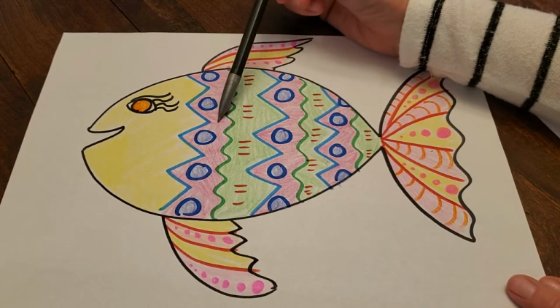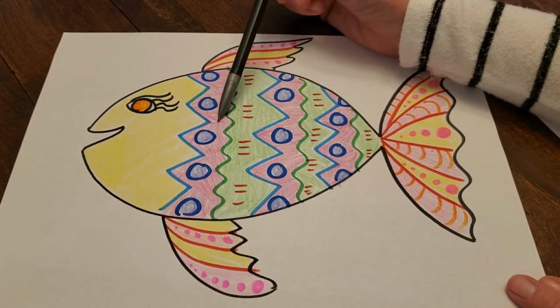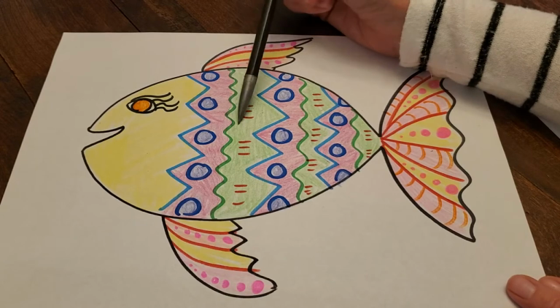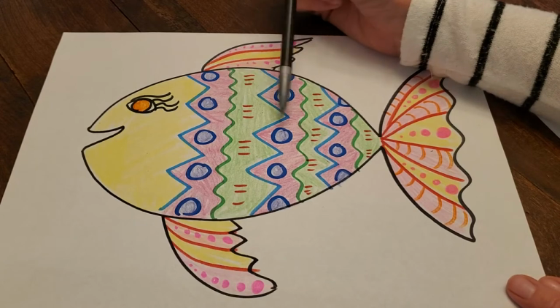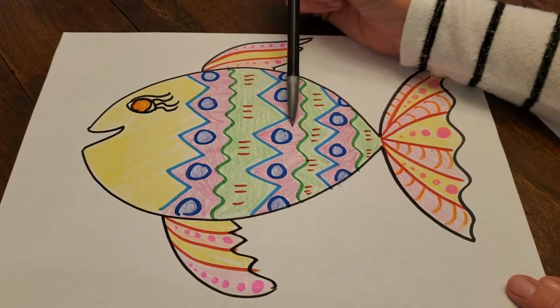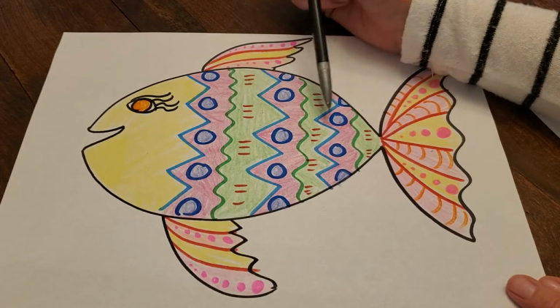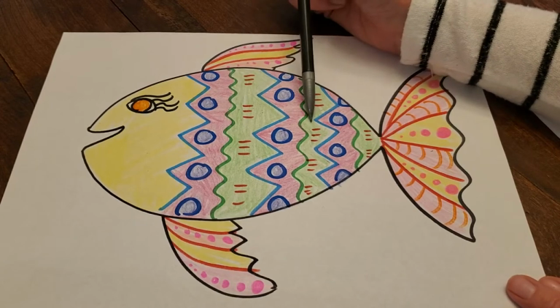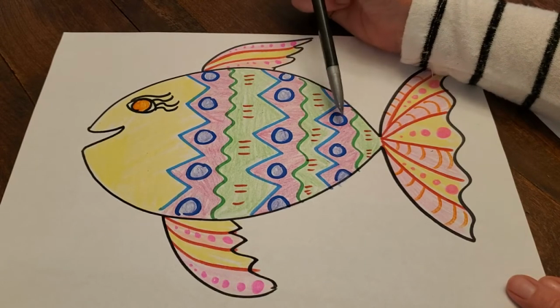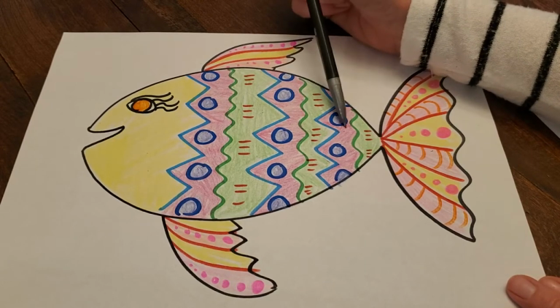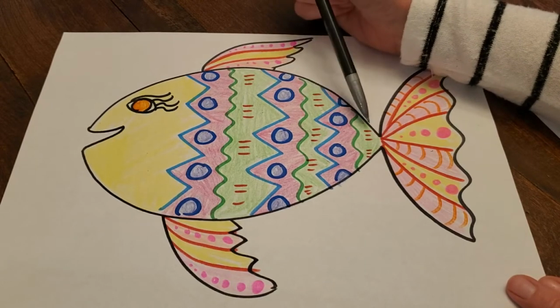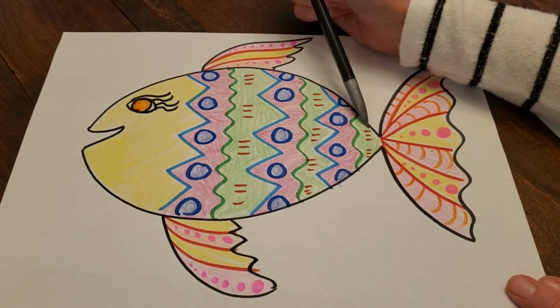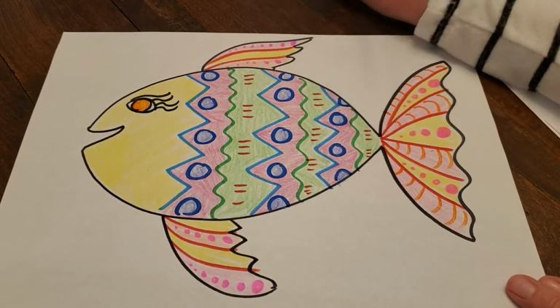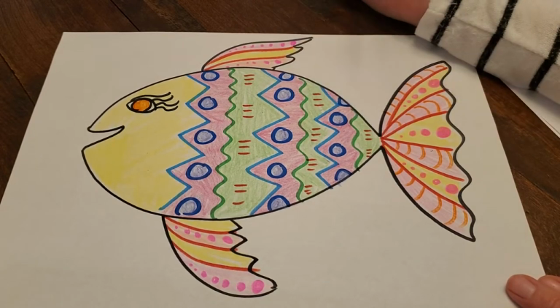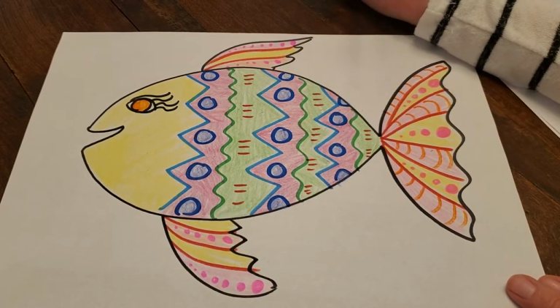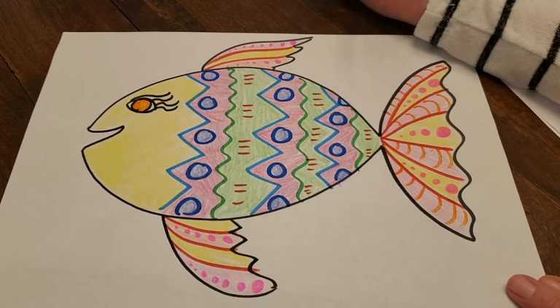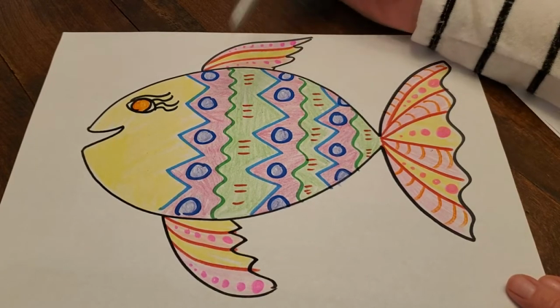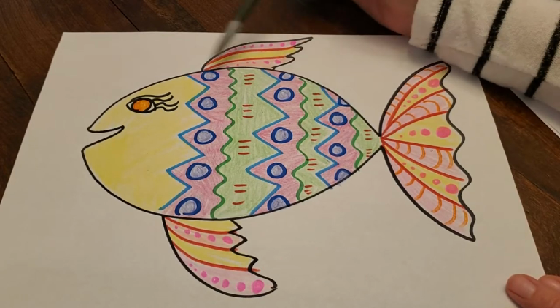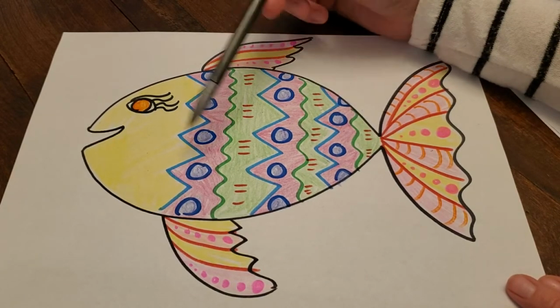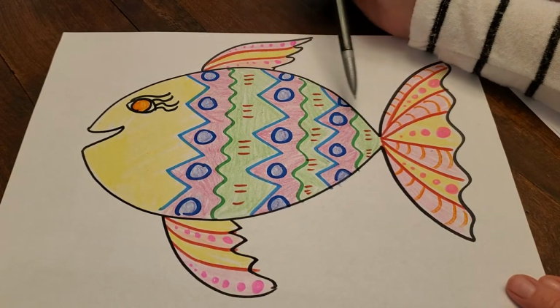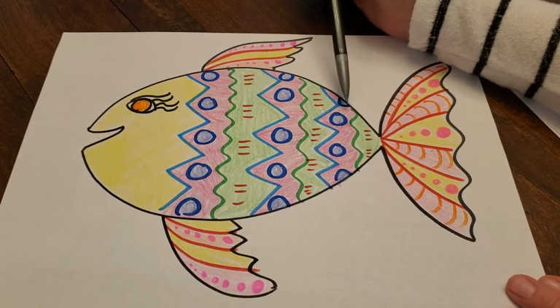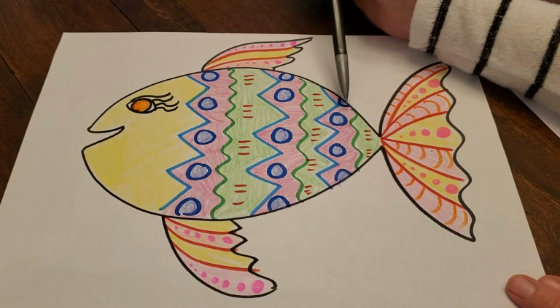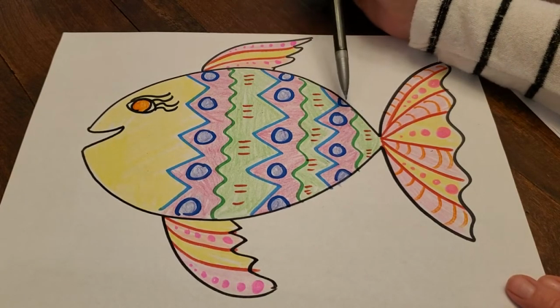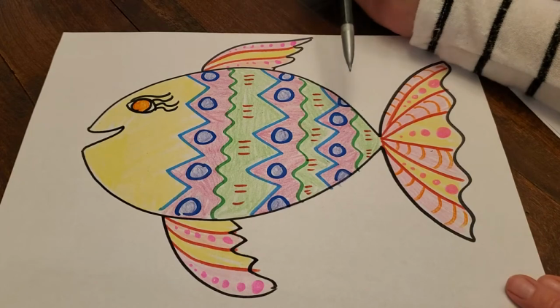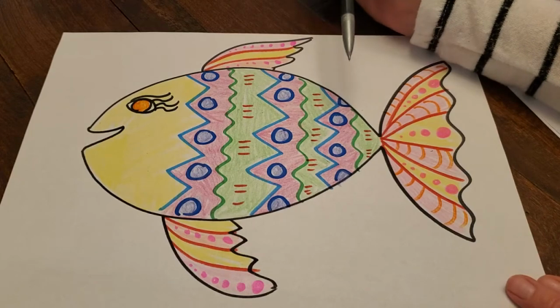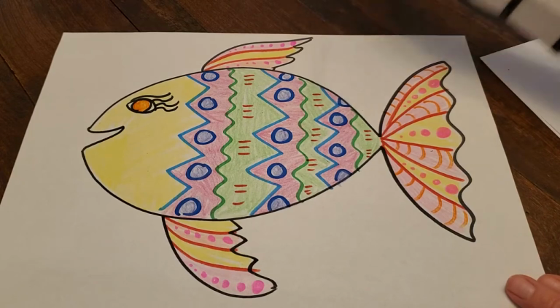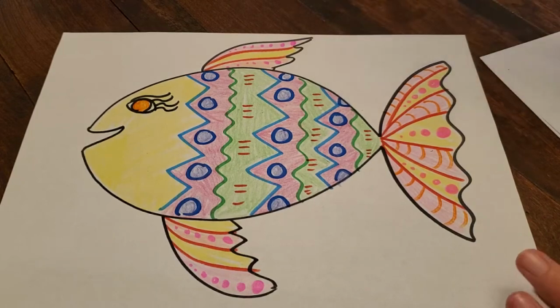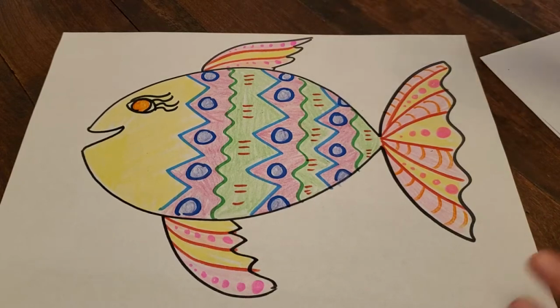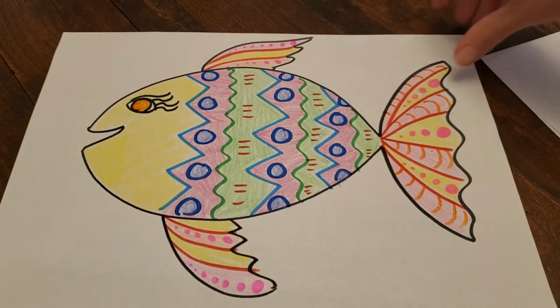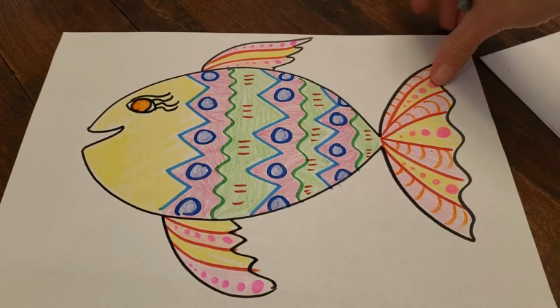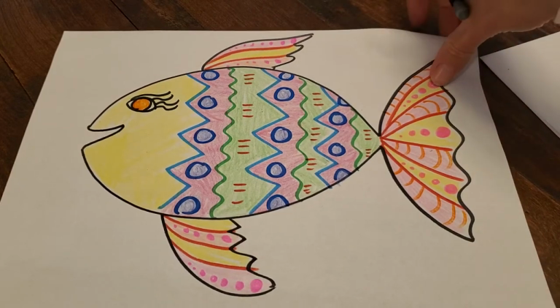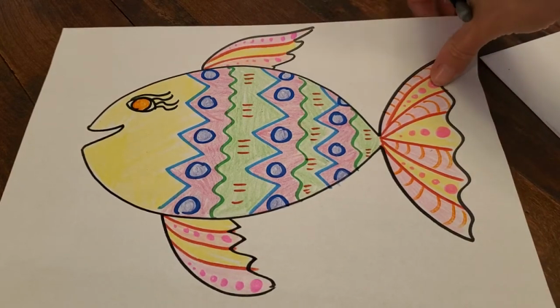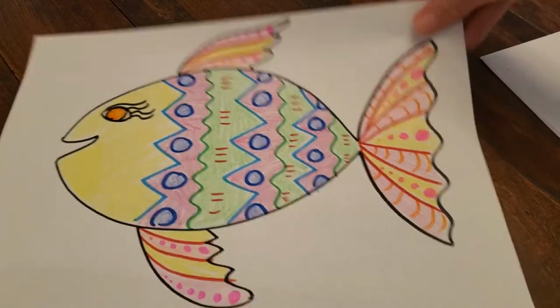Pink, green, pink, green, pink, green and so on. So we're gonna put patterns on our fish, but first we need to start drawing our fish.